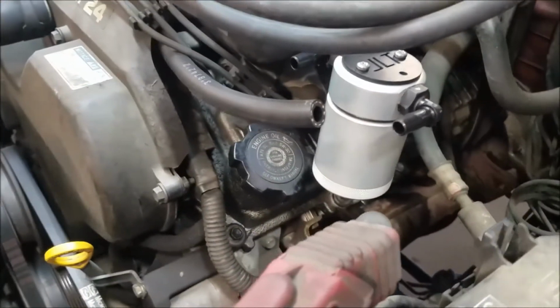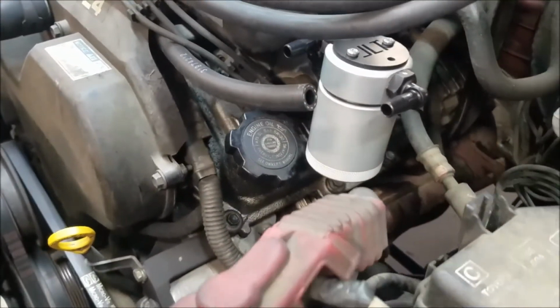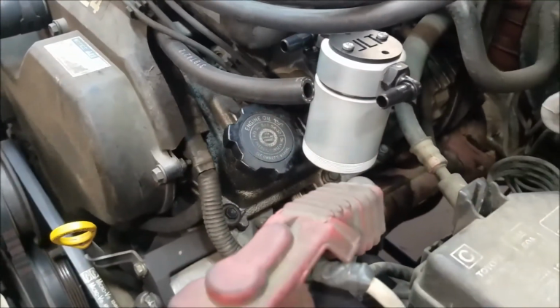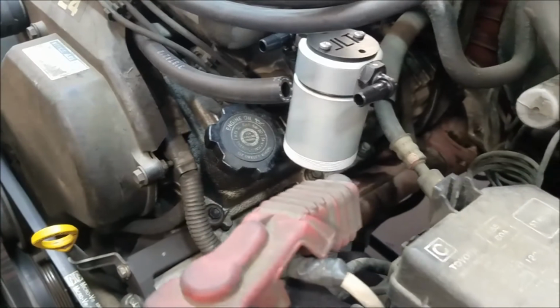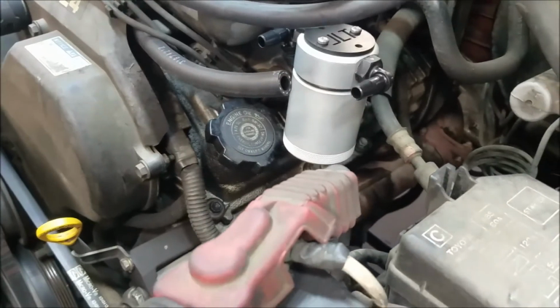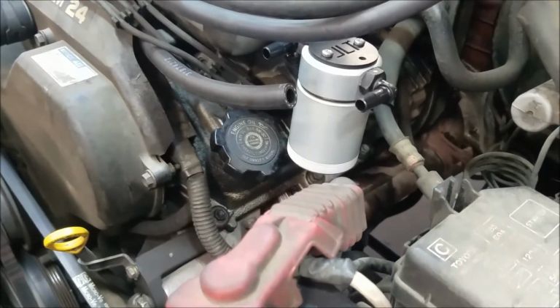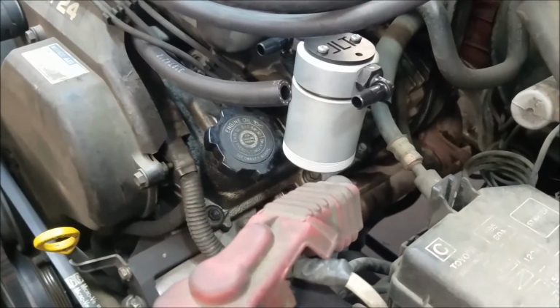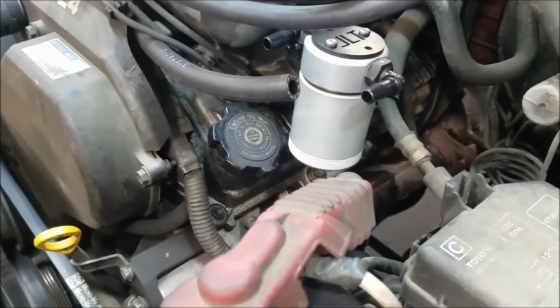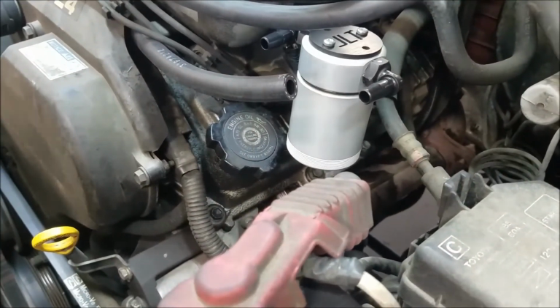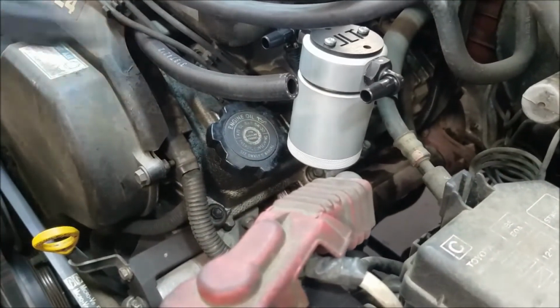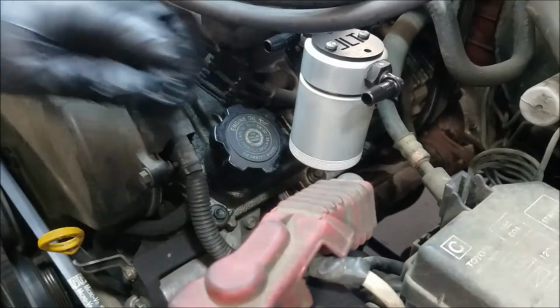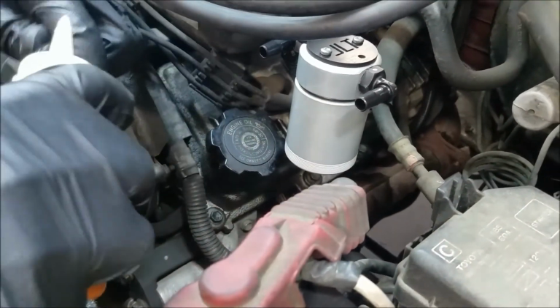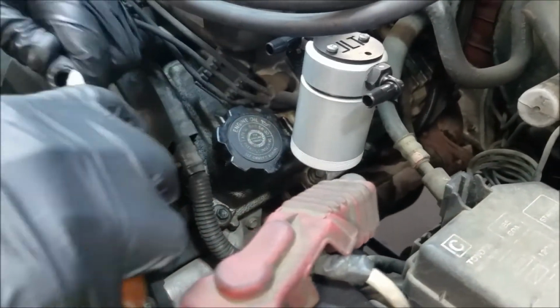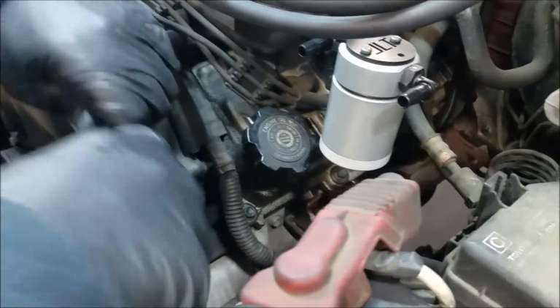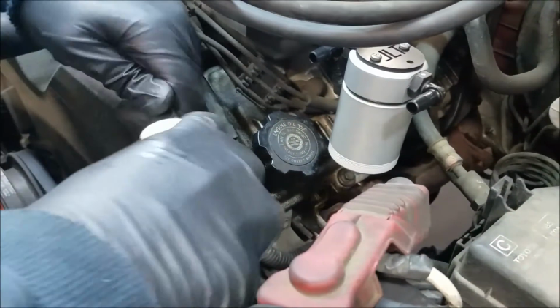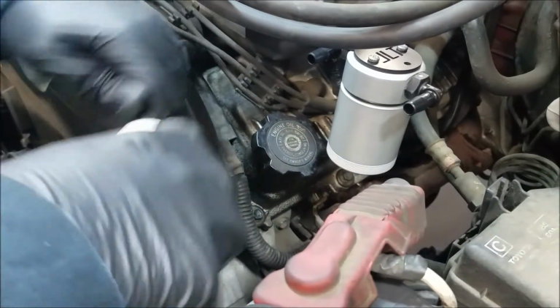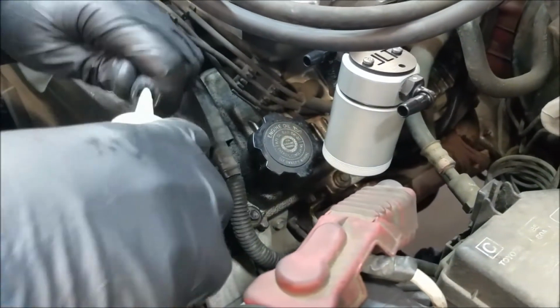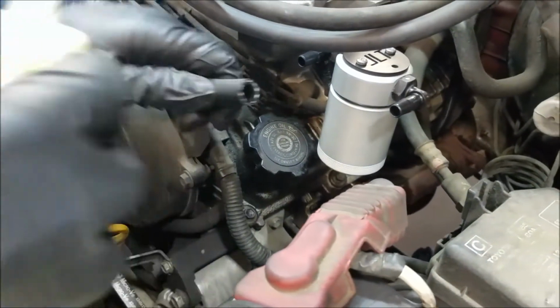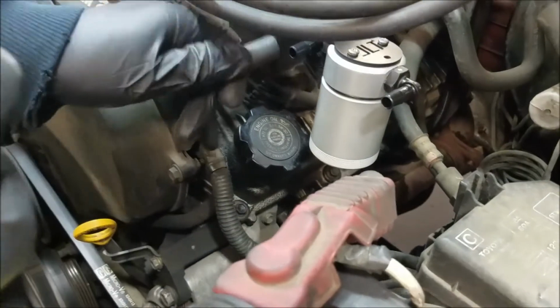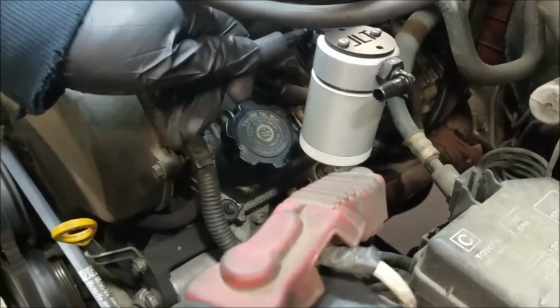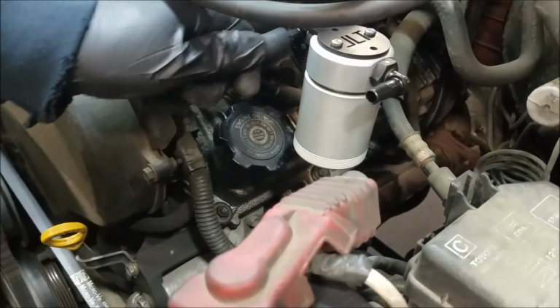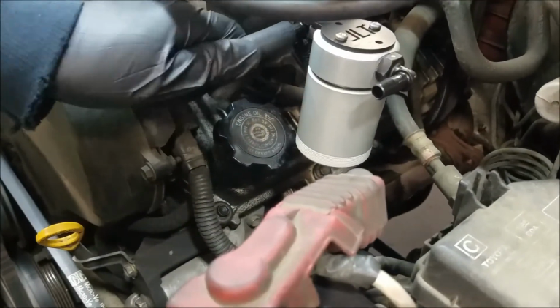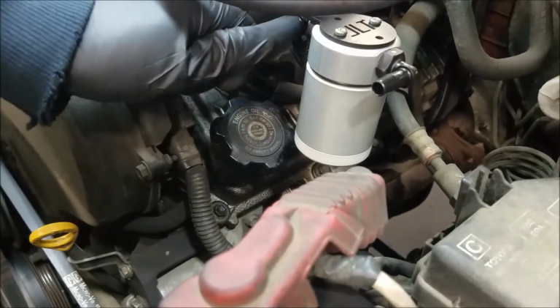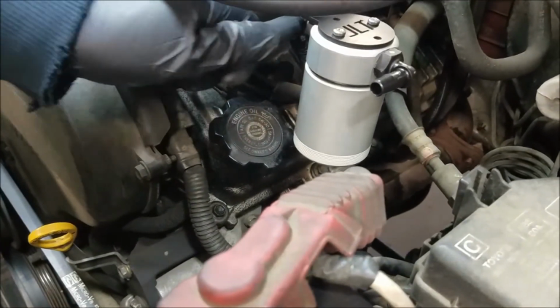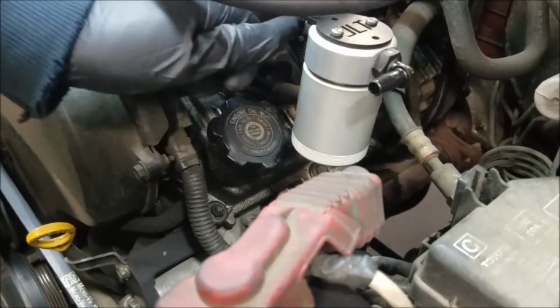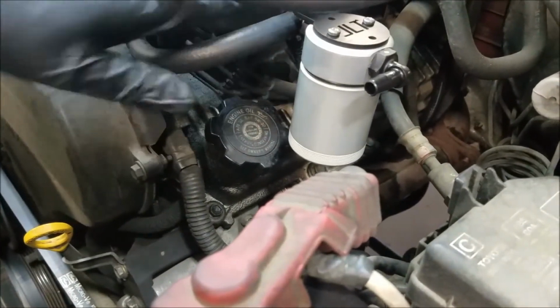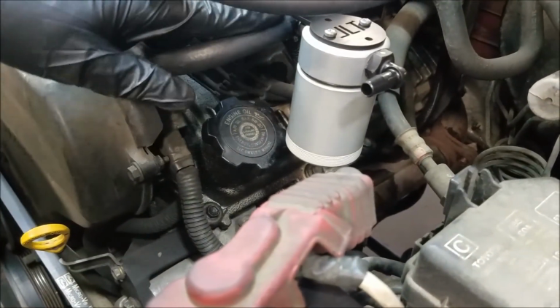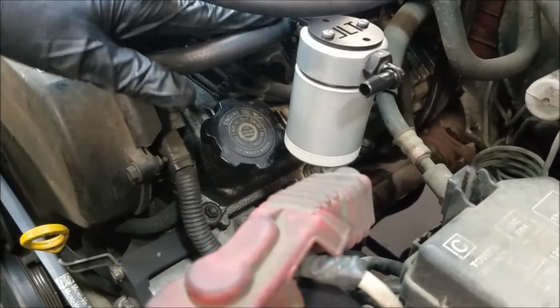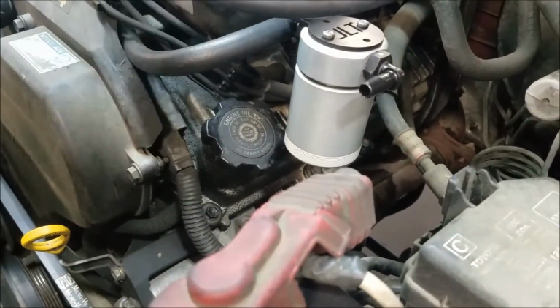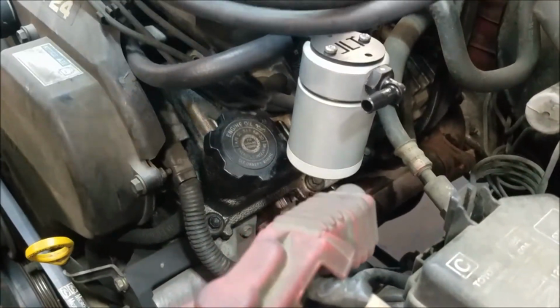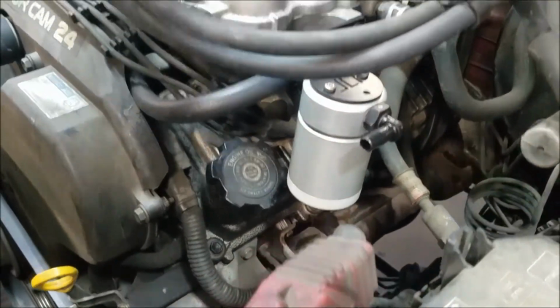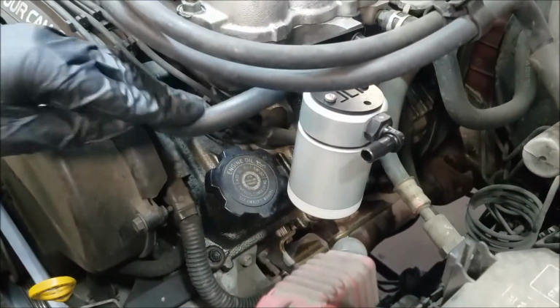Grab your oil and lubricate your hose end to install onto the fitting closest to the intake manifold.